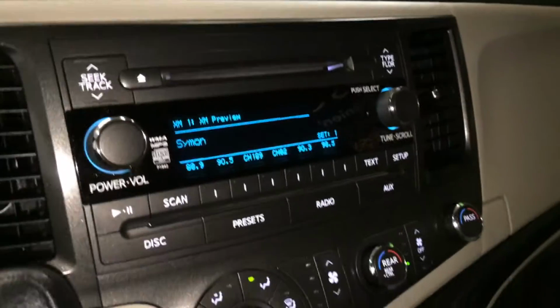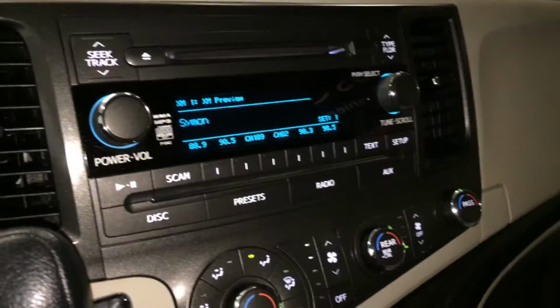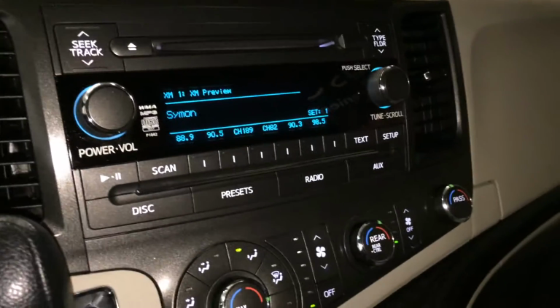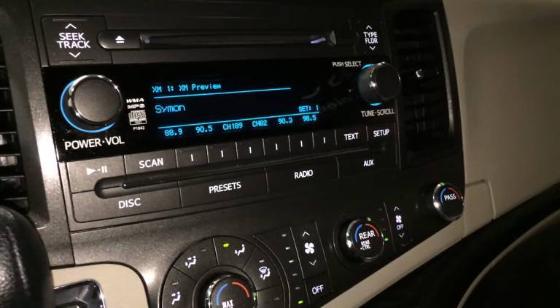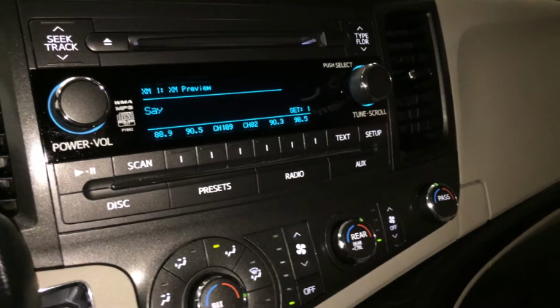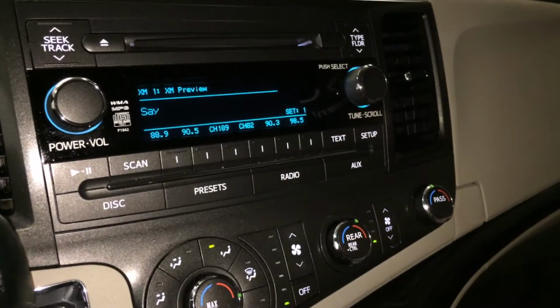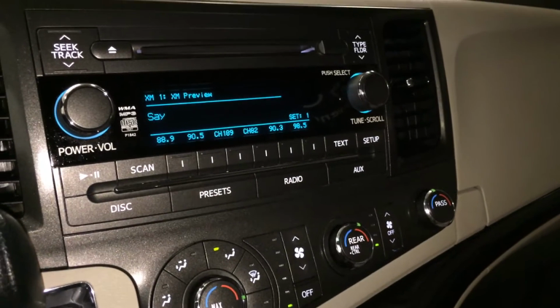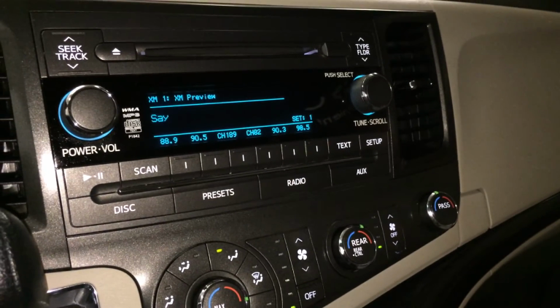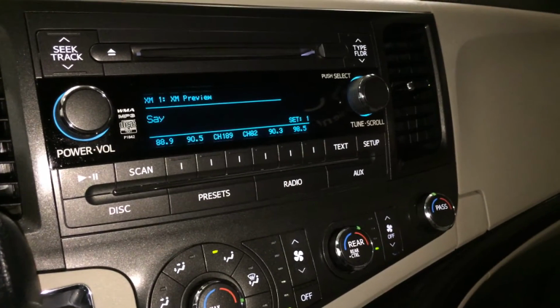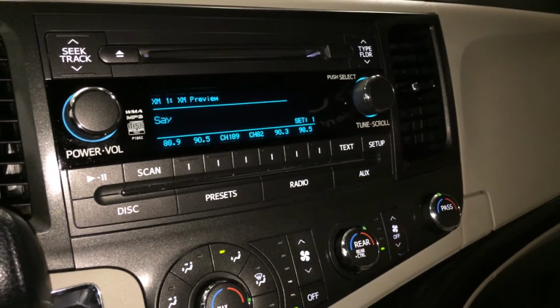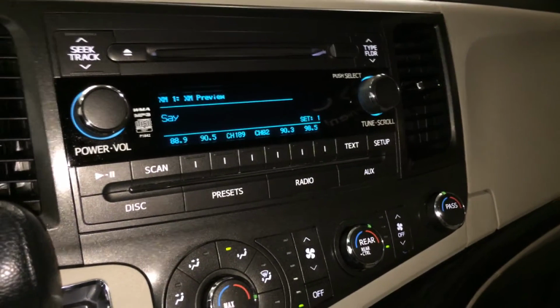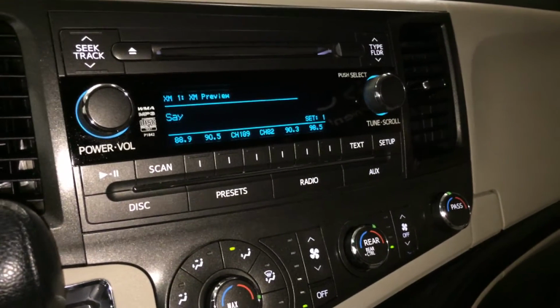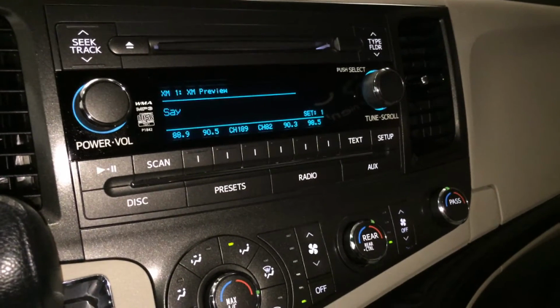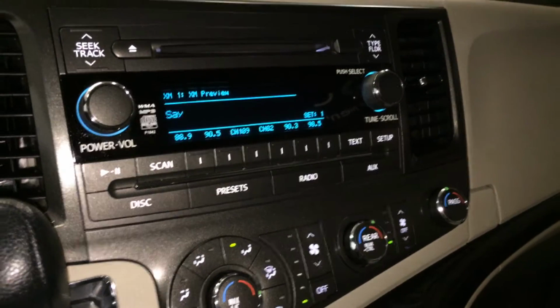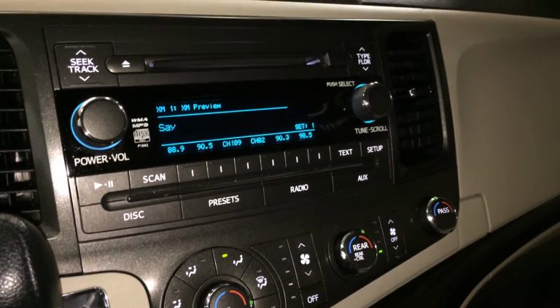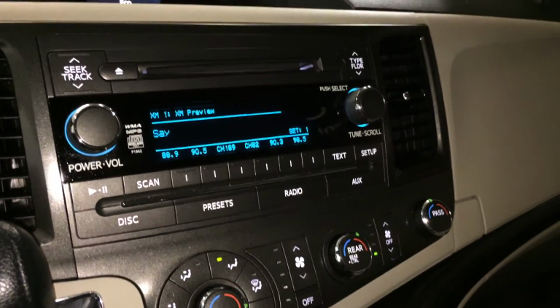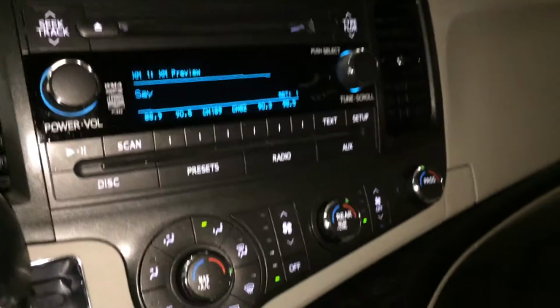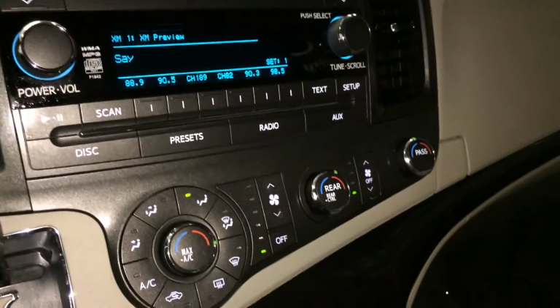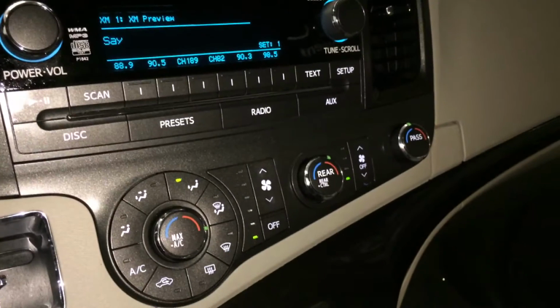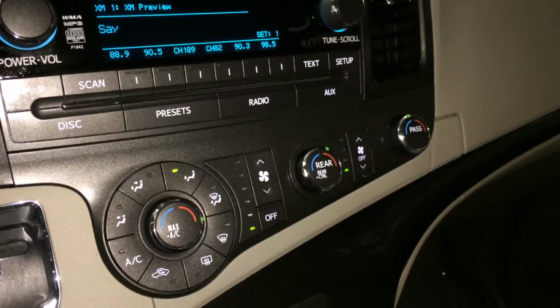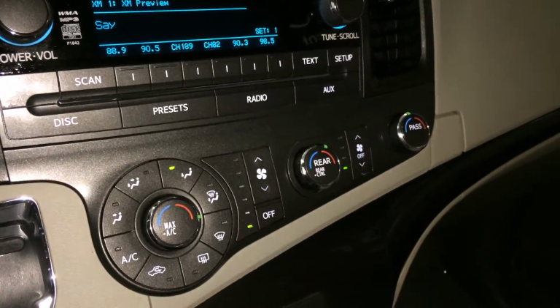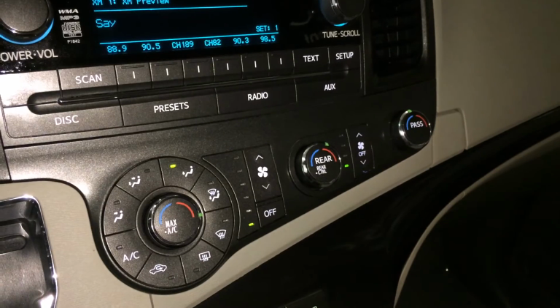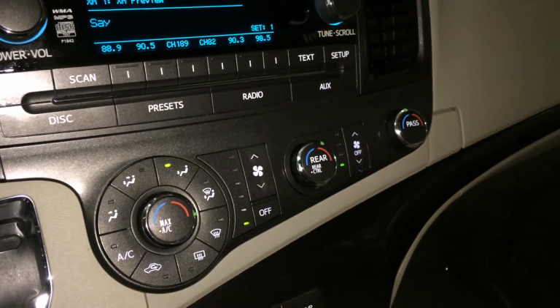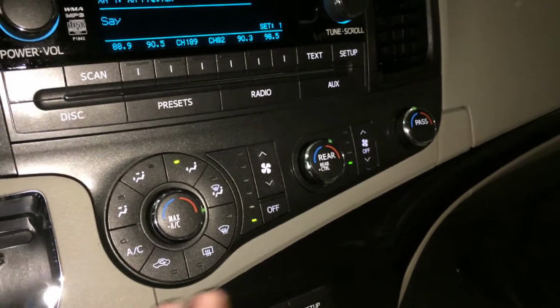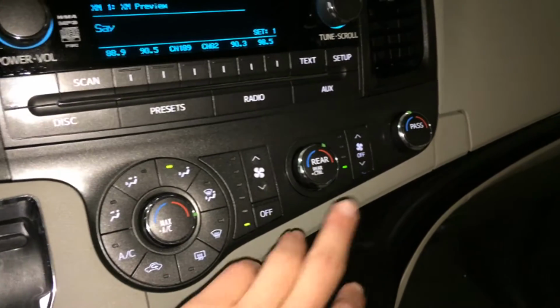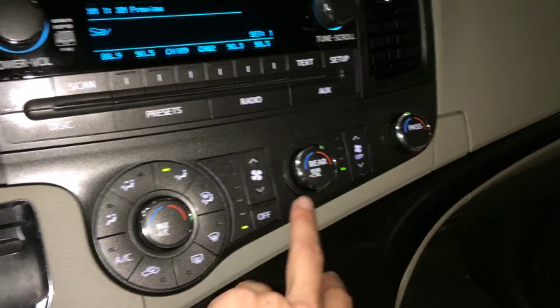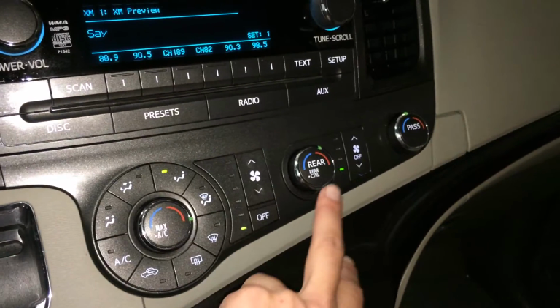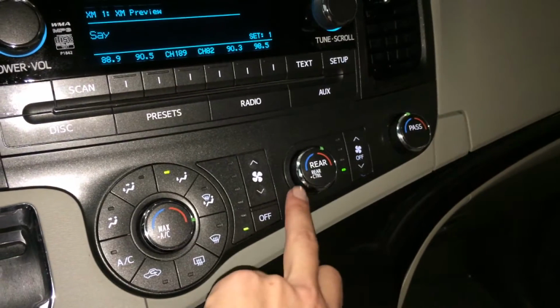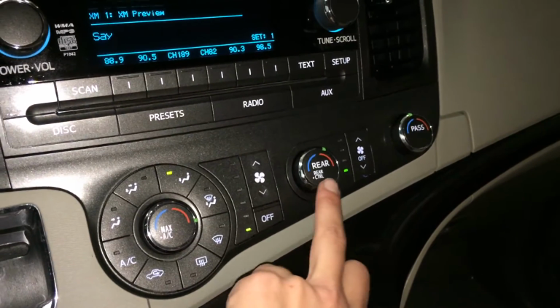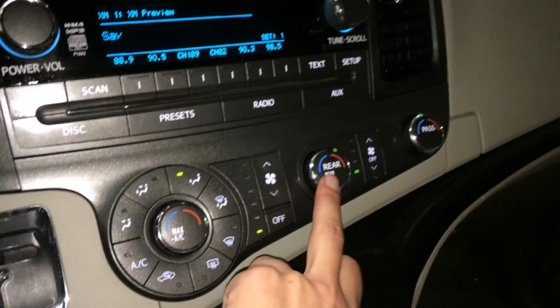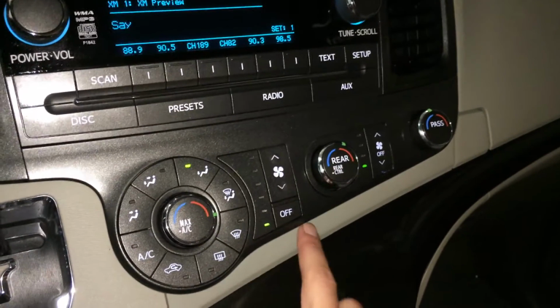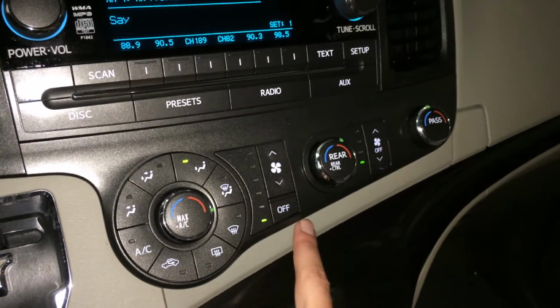You have AM, FM, satellite, CD, USB, auxiliary, and Bluetooth. Dual zone climate control — you can also control the rear climate from here as well.